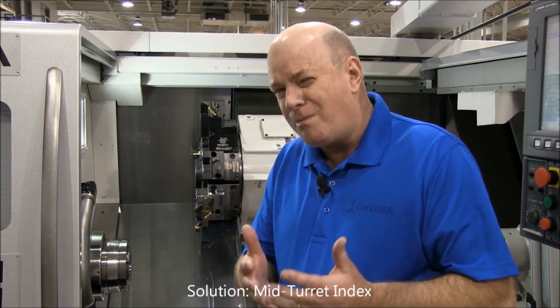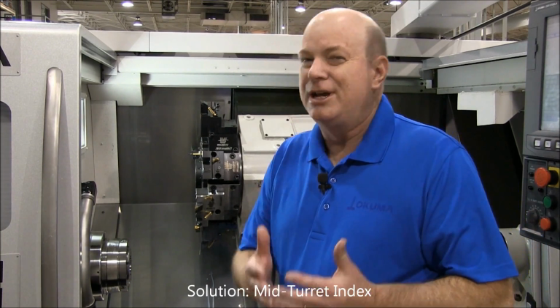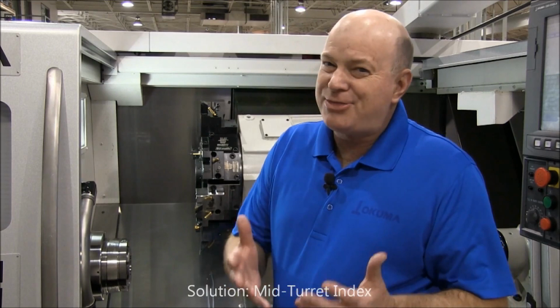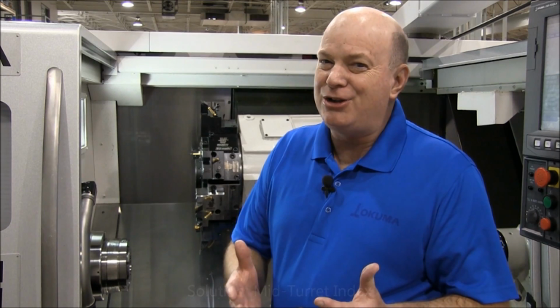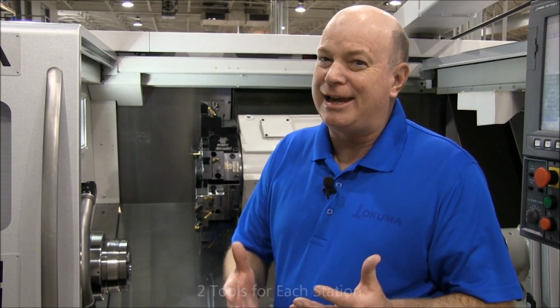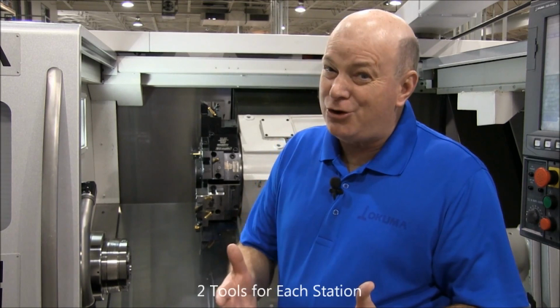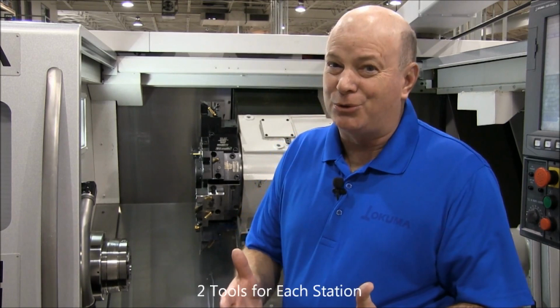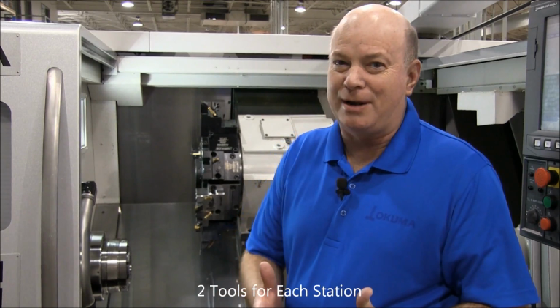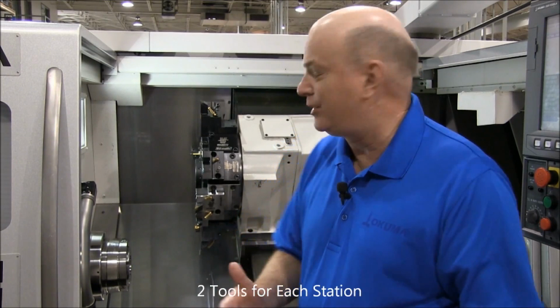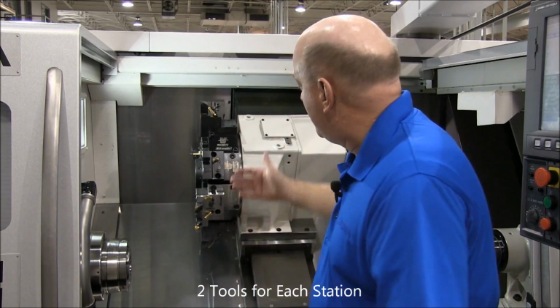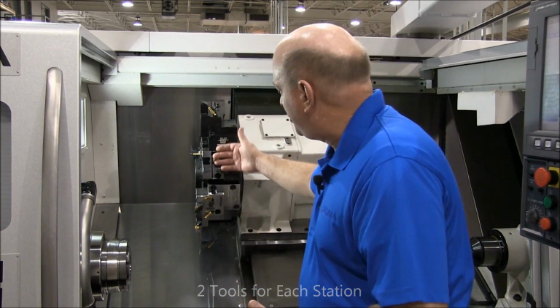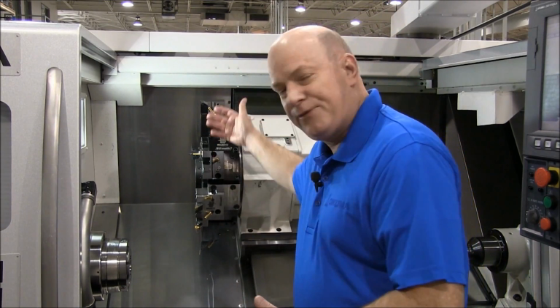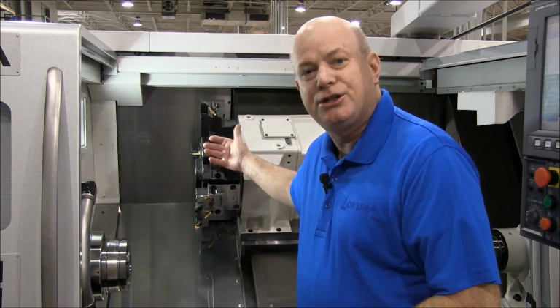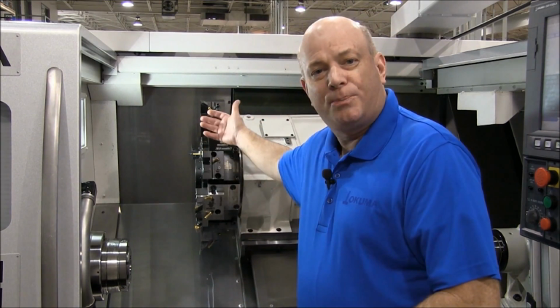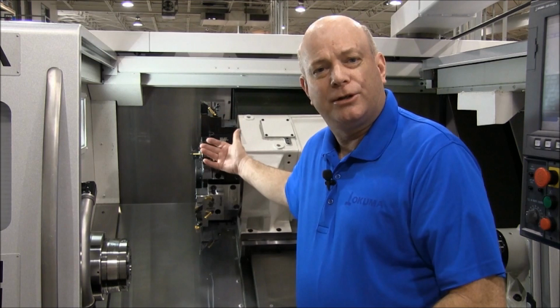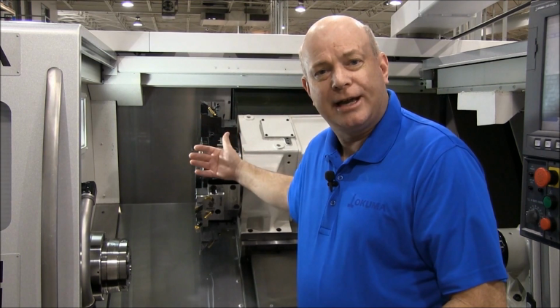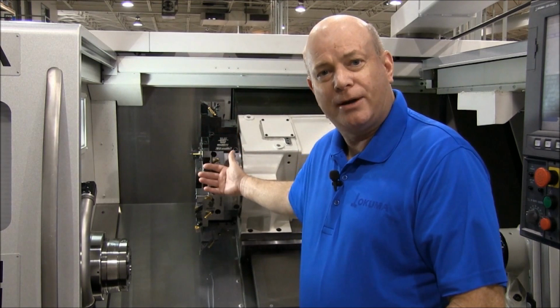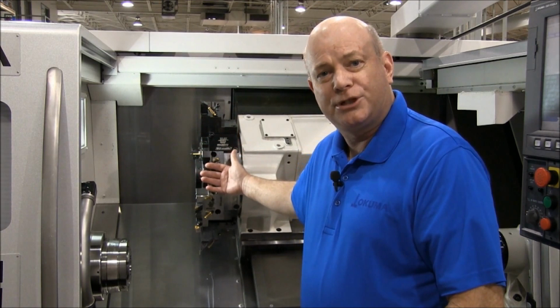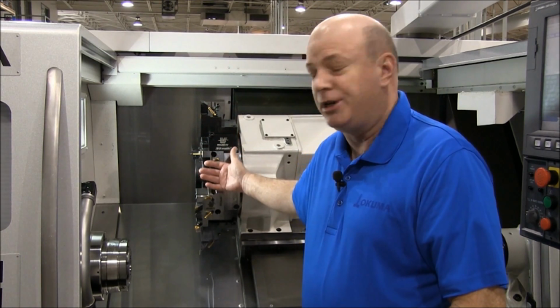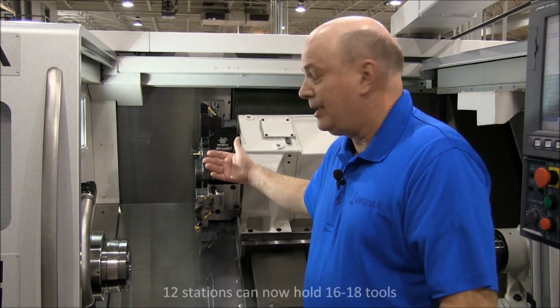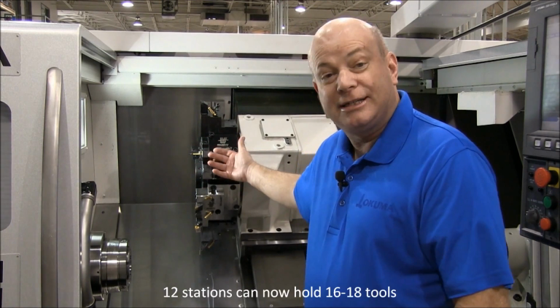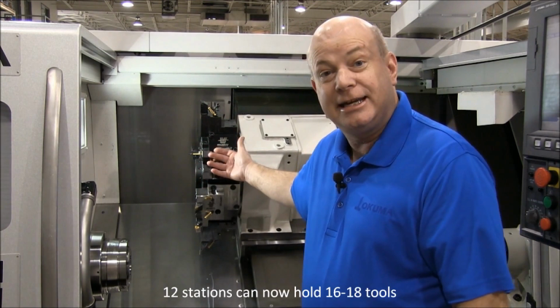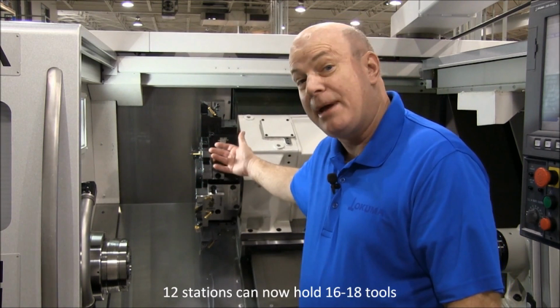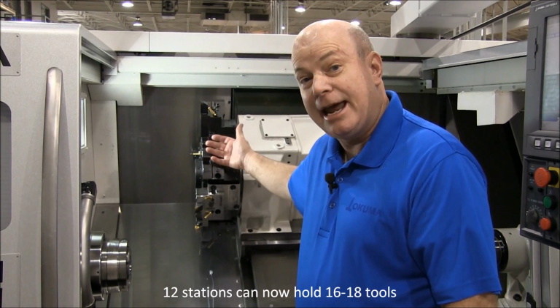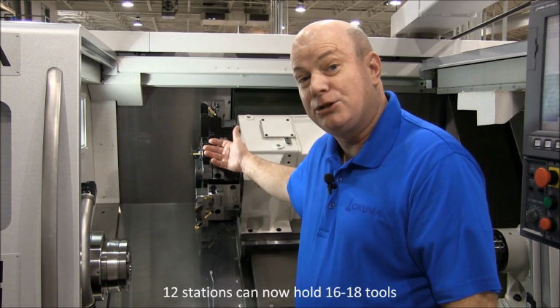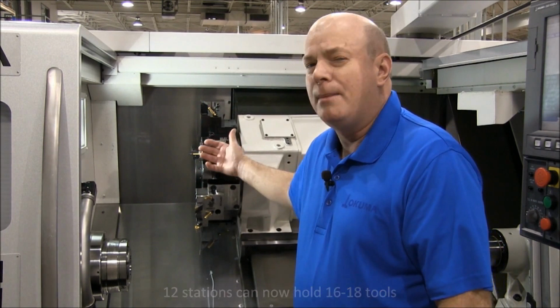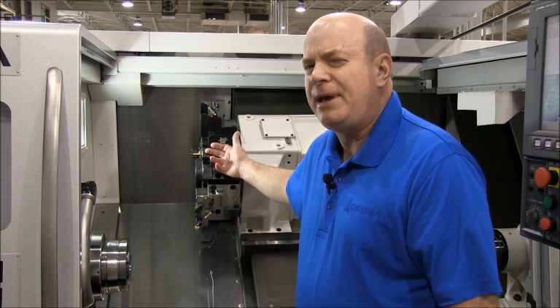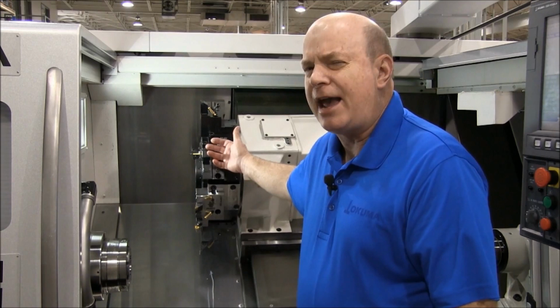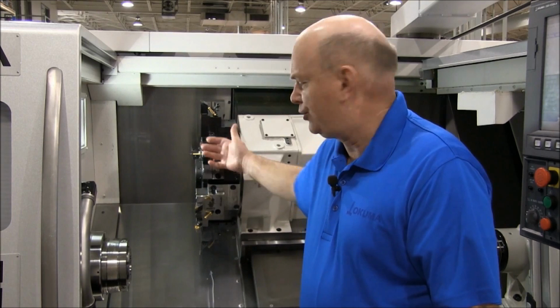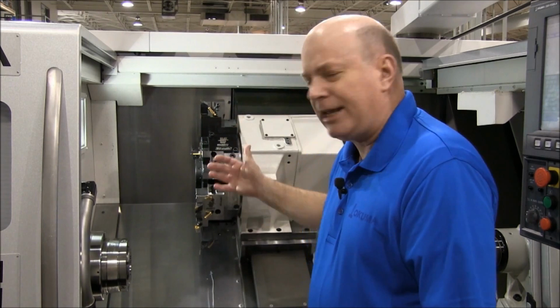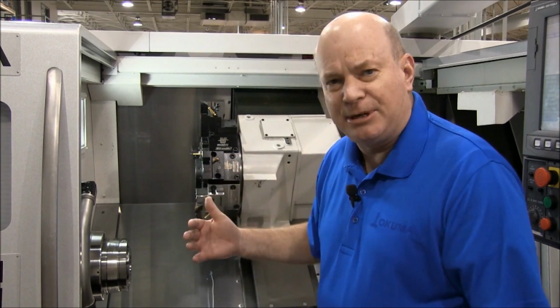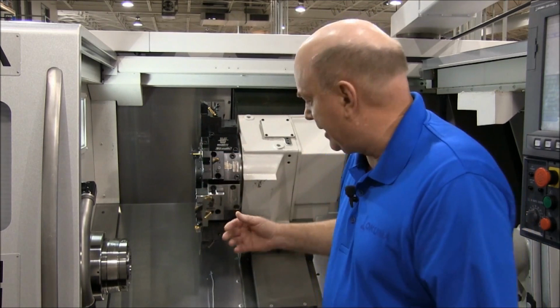Almost. In theory, you could get two tools for every station. But due to interference, you're probably going to turn that 12-tool station into a 16 or maybe an 18-tool. But a big advantage. So let's demonstrate that.